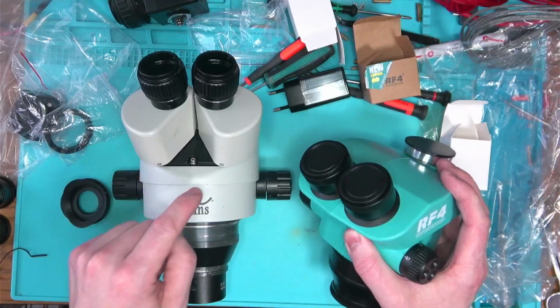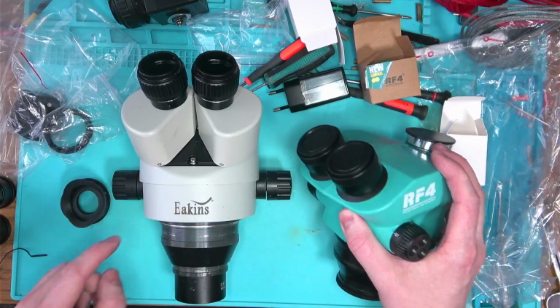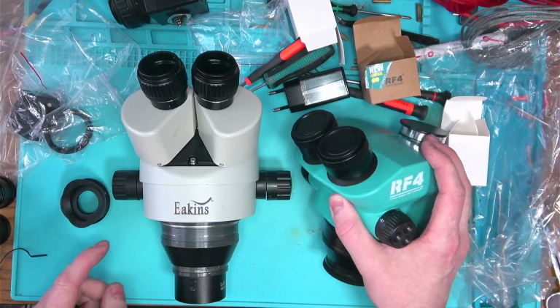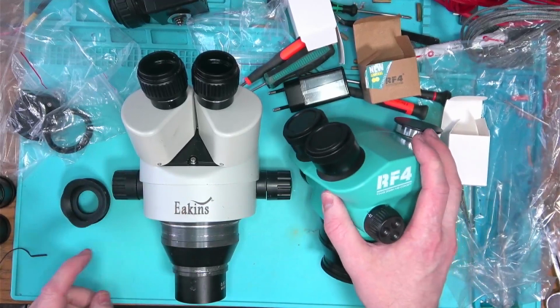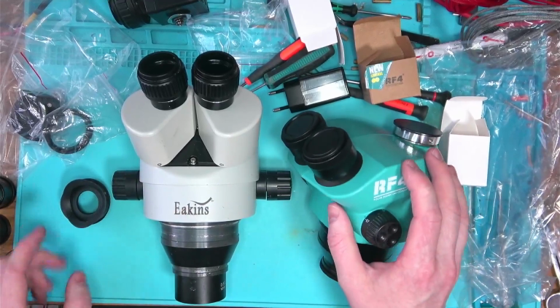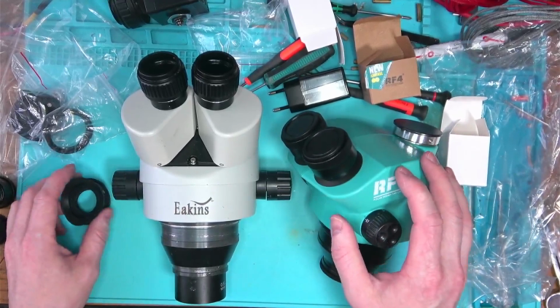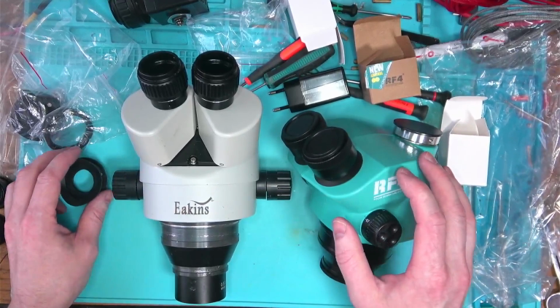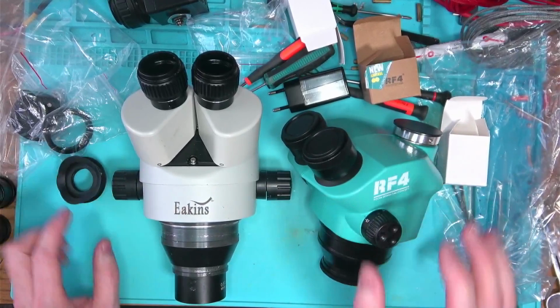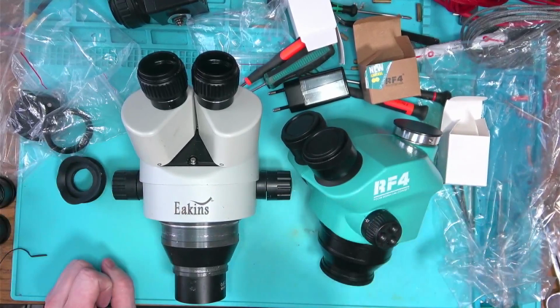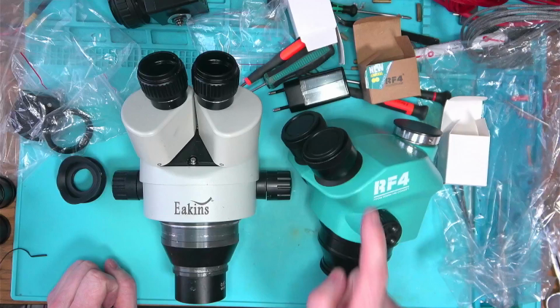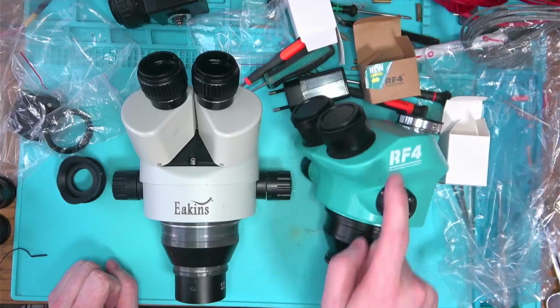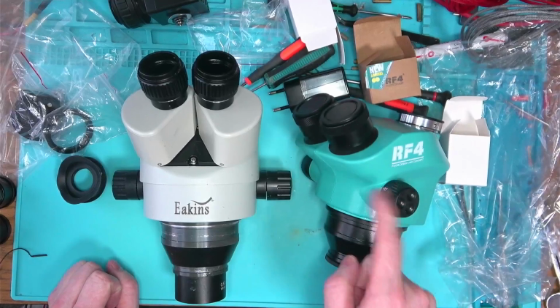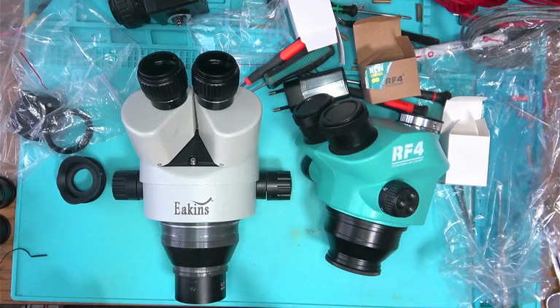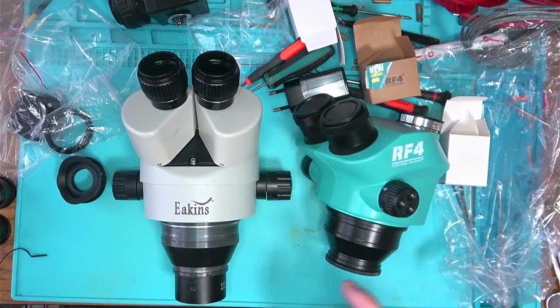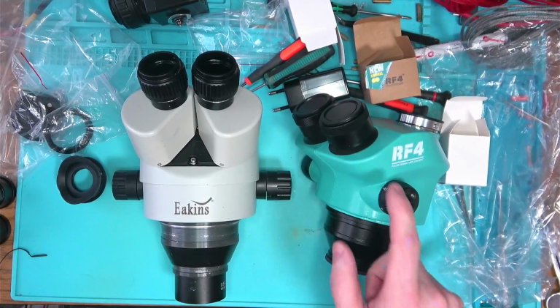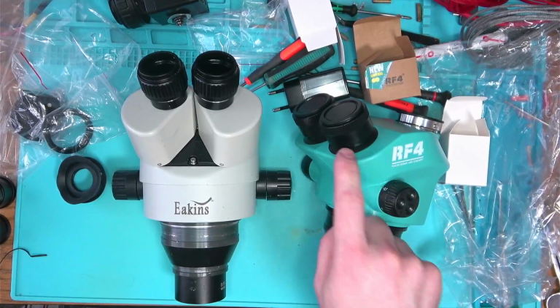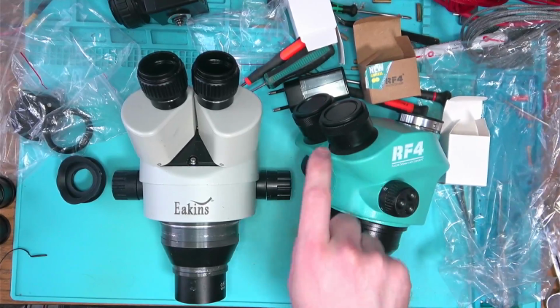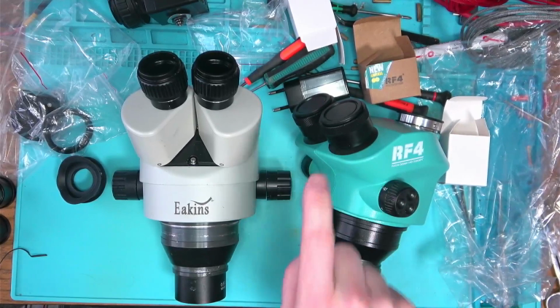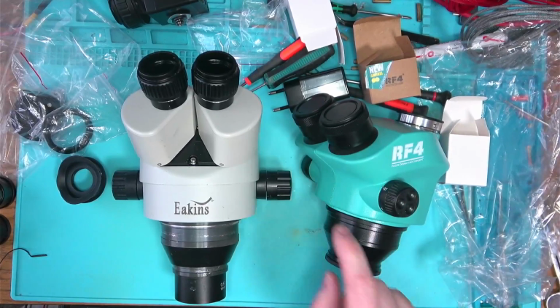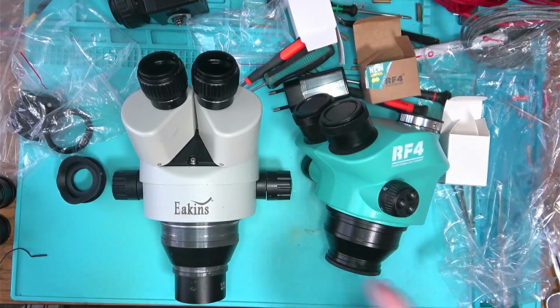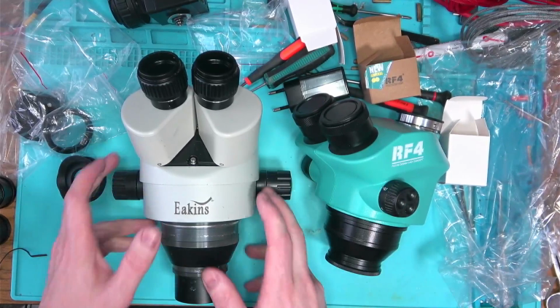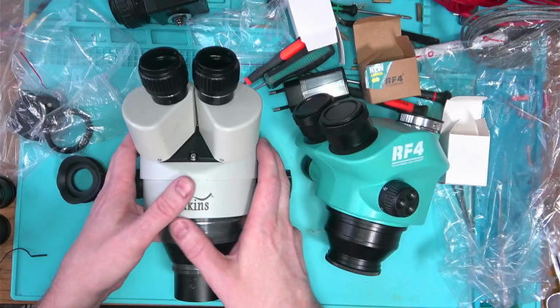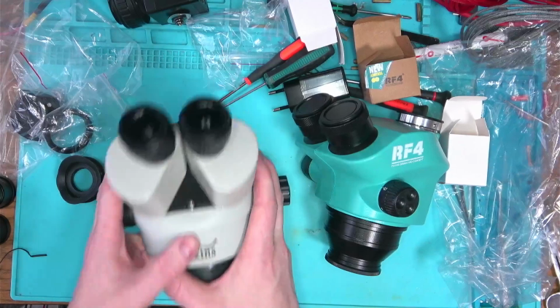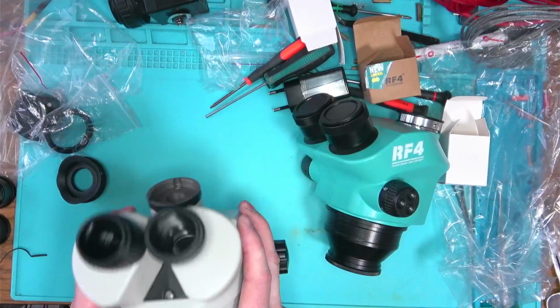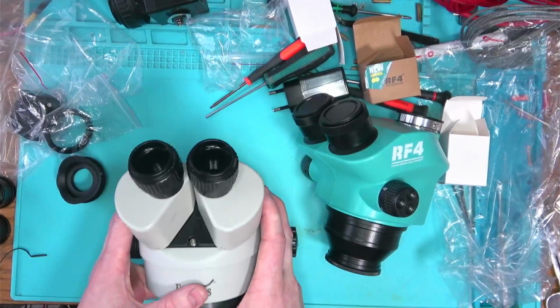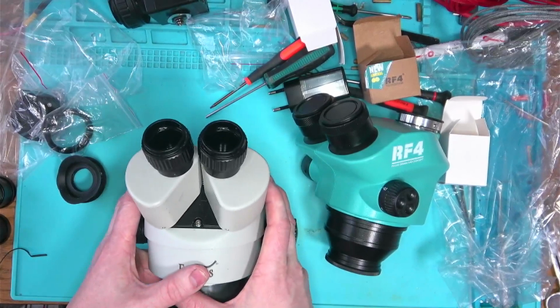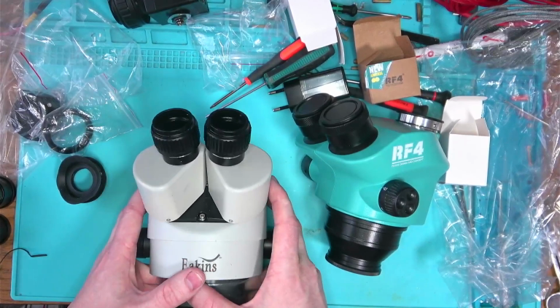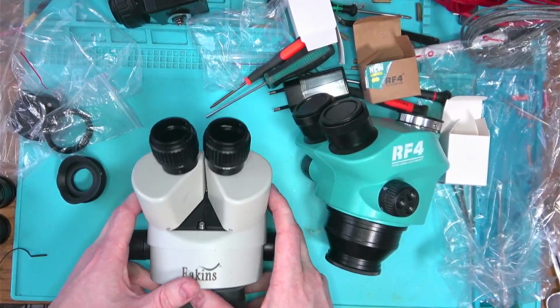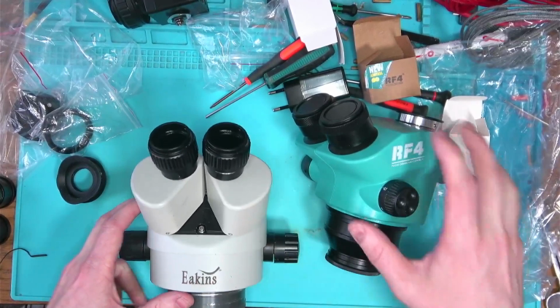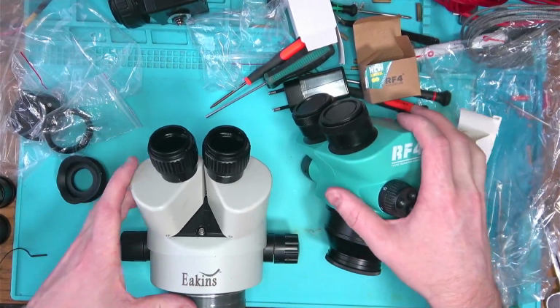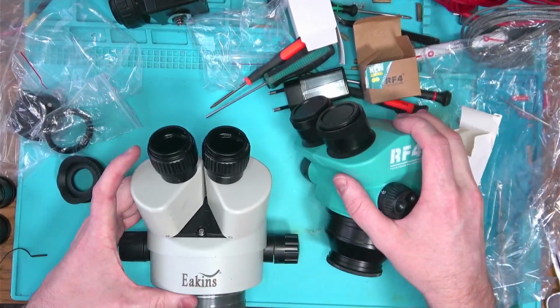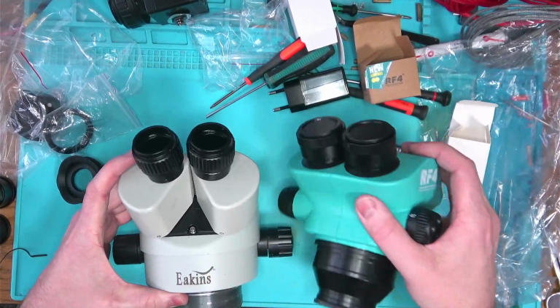But the whole purpose of the trinocular microscope is that you're looking through it, and that brings me to the number one reason not to buy this piece of trash: you cannot use it as a trinocular scope.